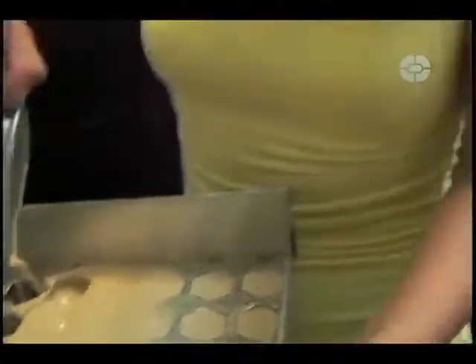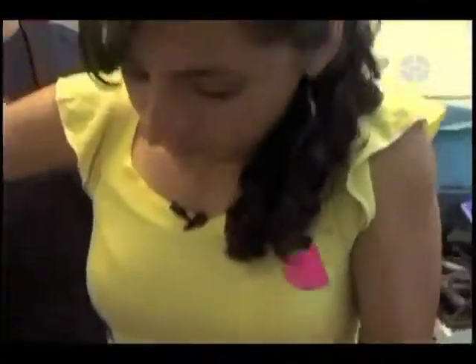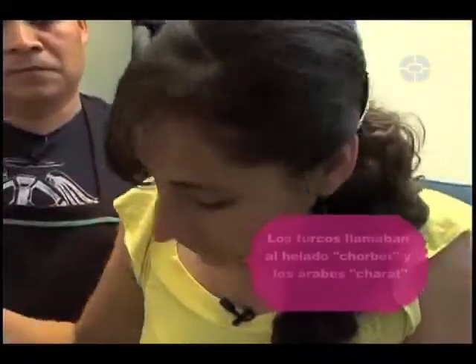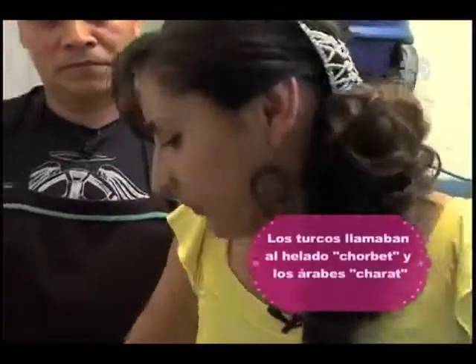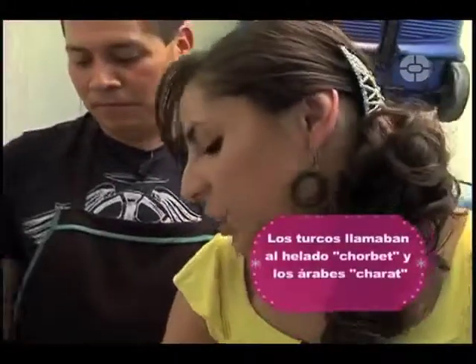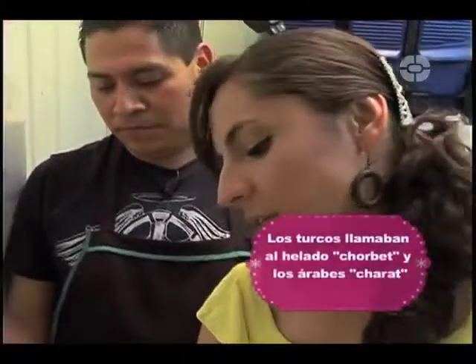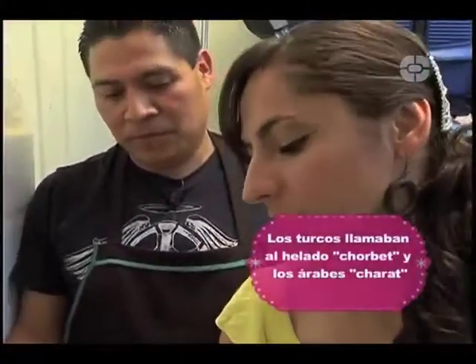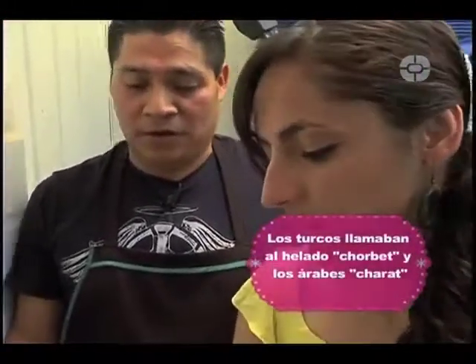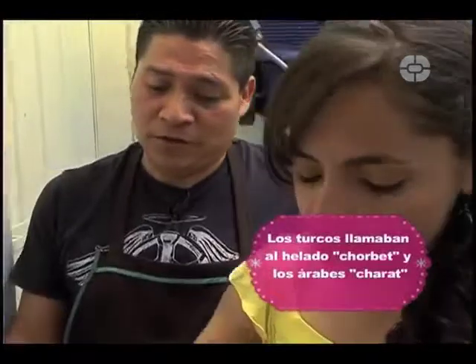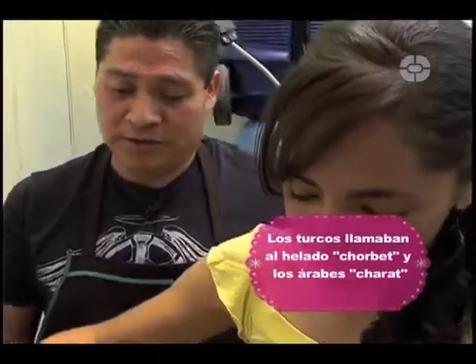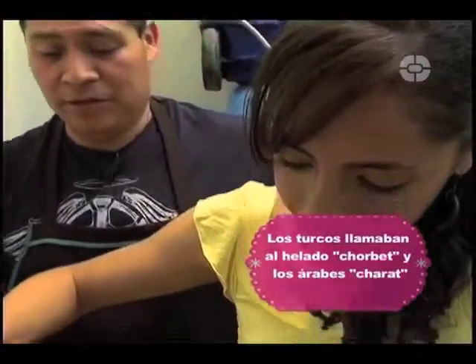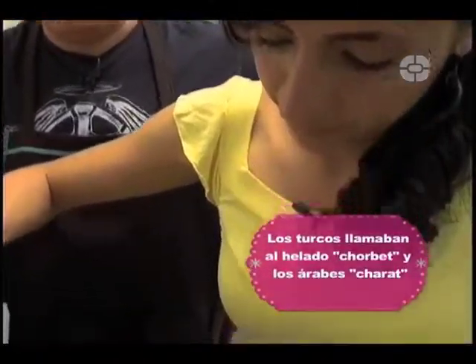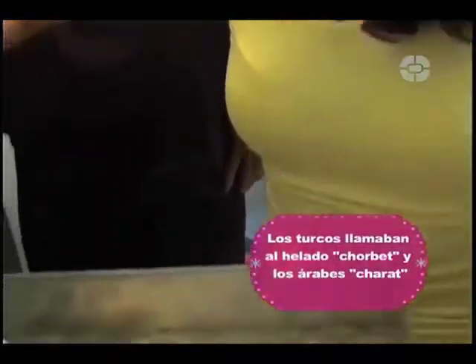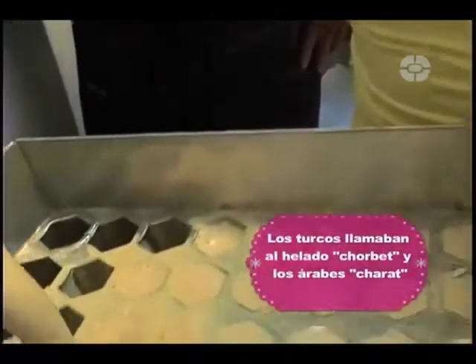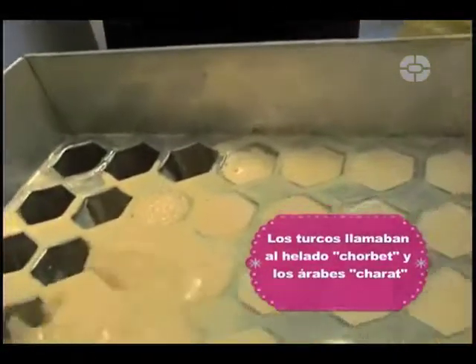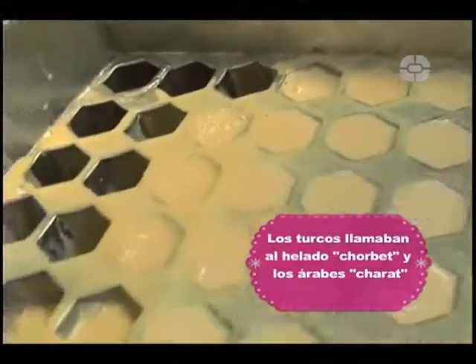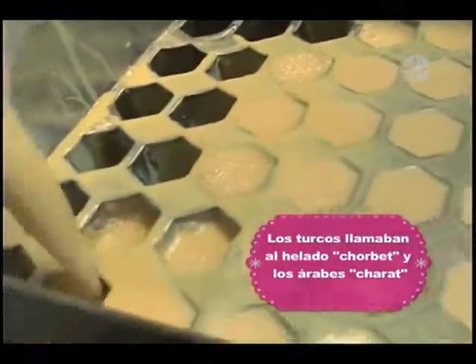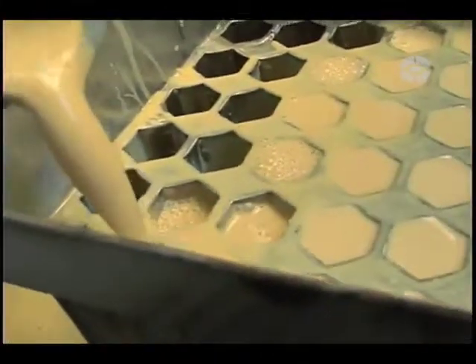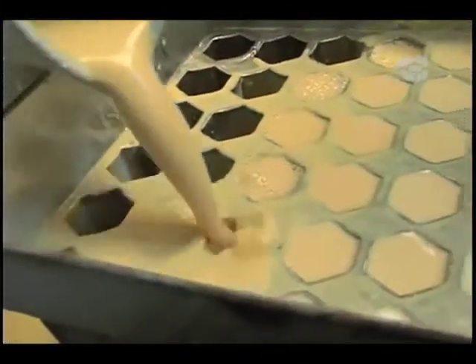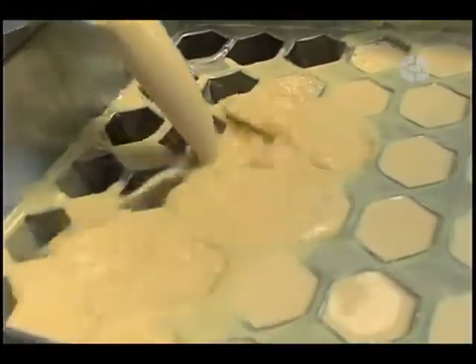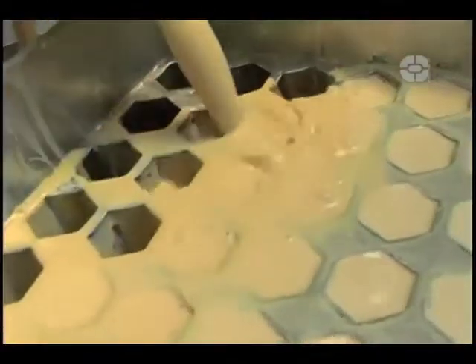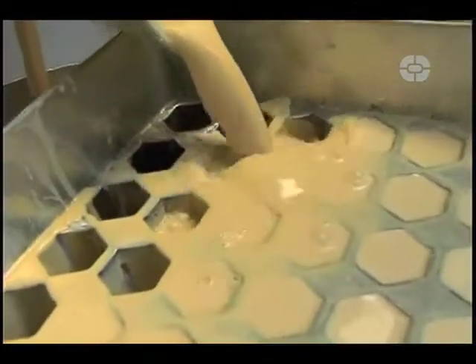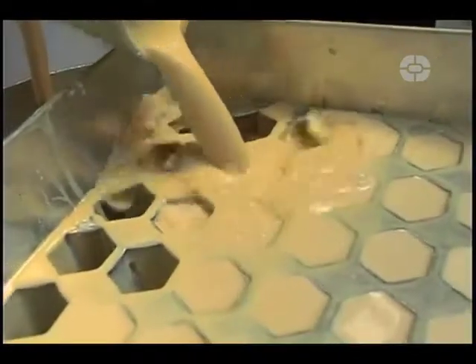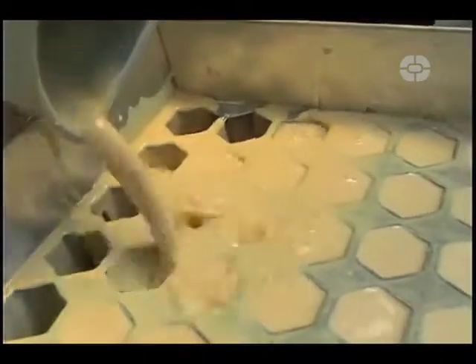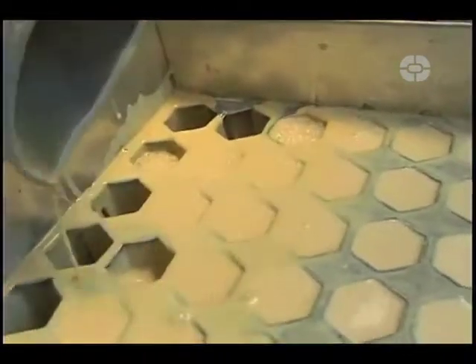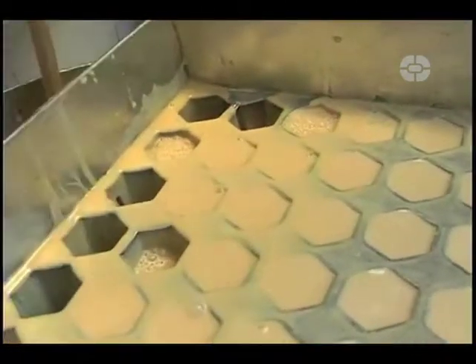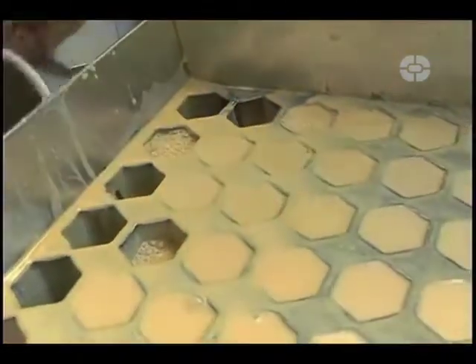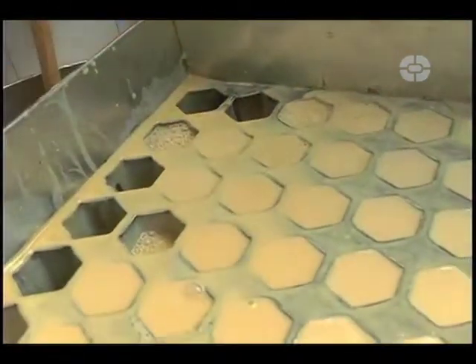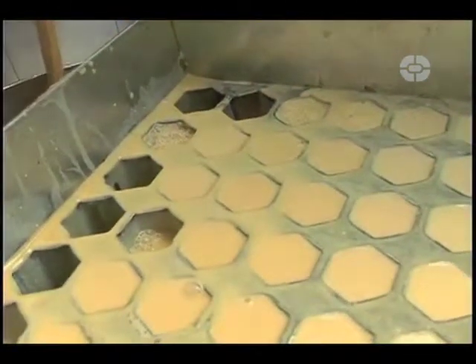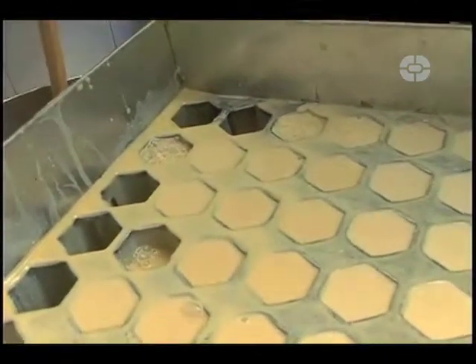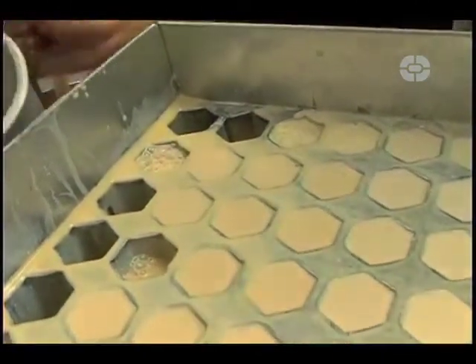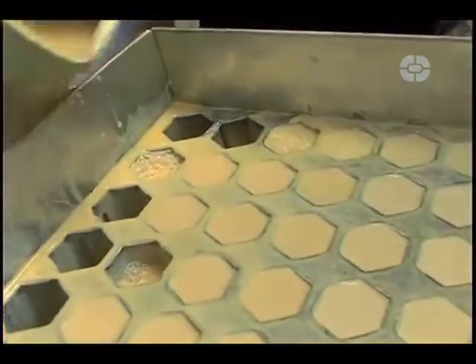¿Y los palitos? Los palitos, ahorita los metemos a los moldes. Como unos que serían... si ahorita la máquina está muy fría, en 10 minutos les empieza uno a poner los palitos, porque cuando empiezan a cuajar...